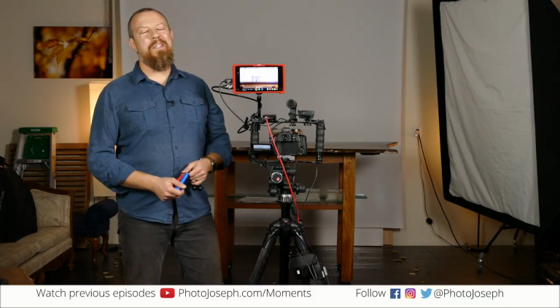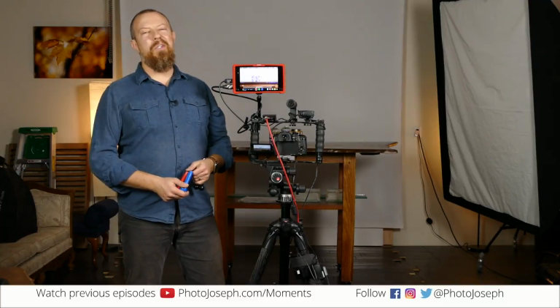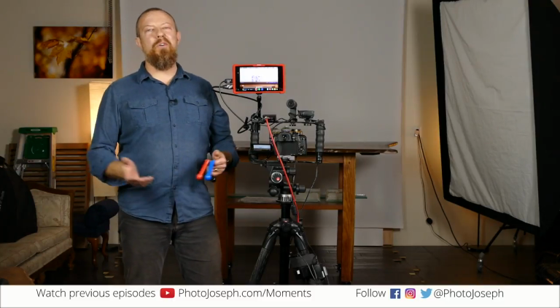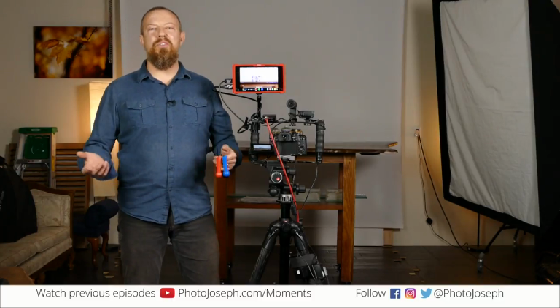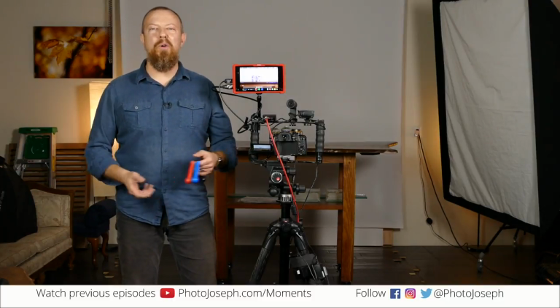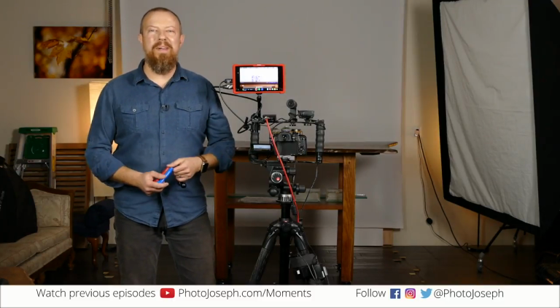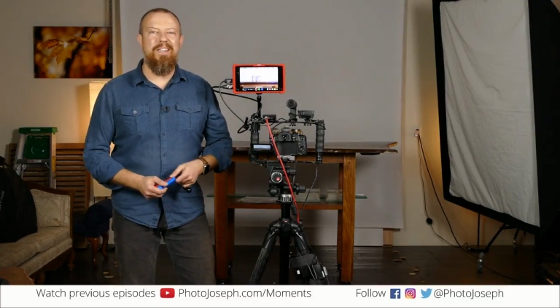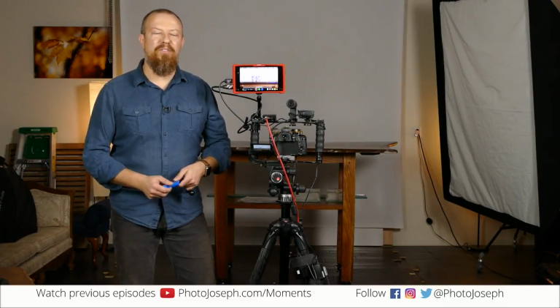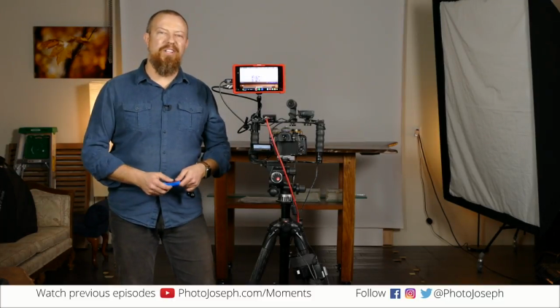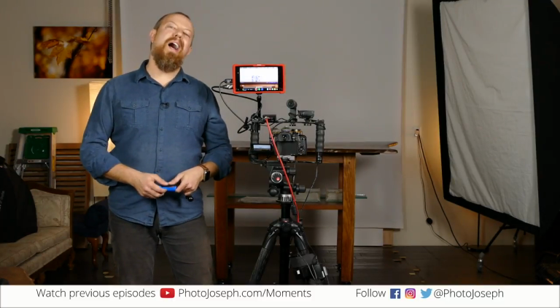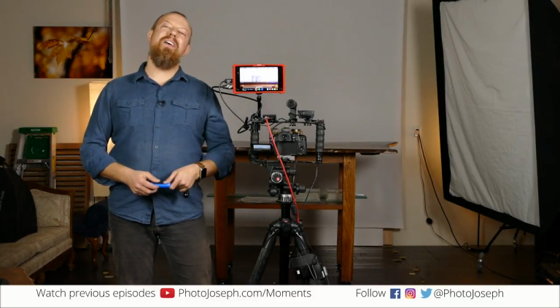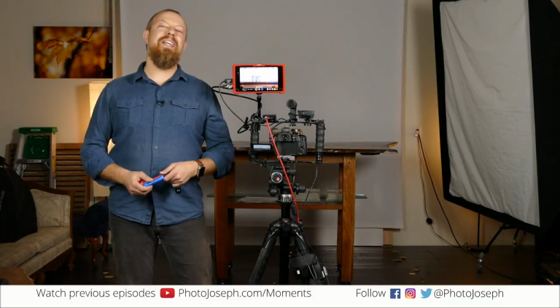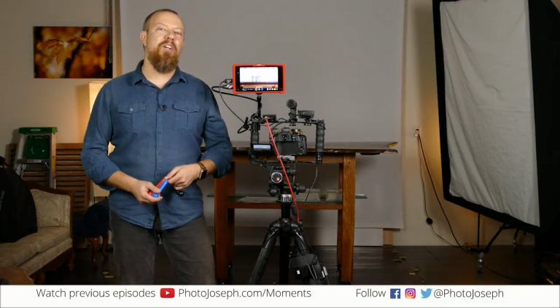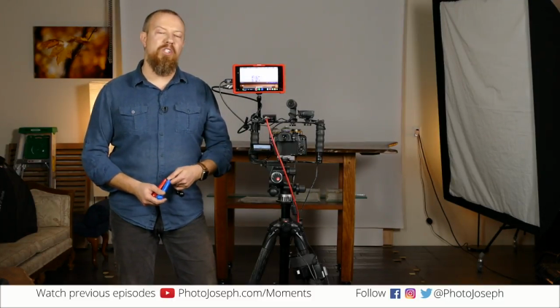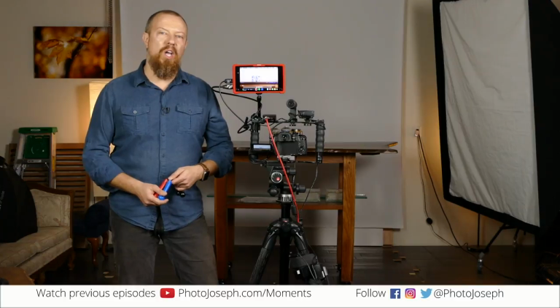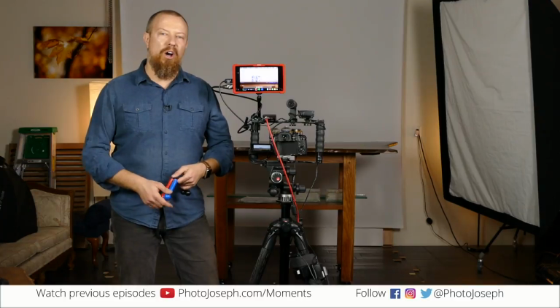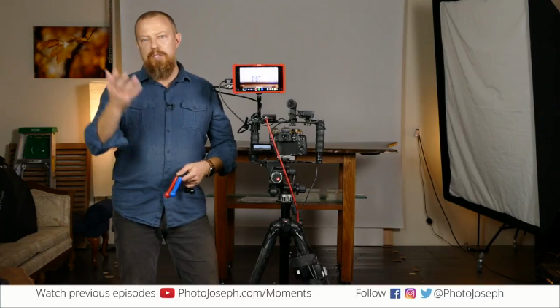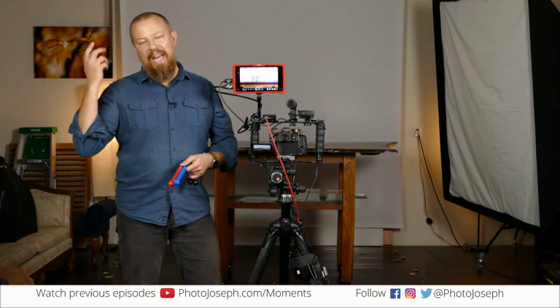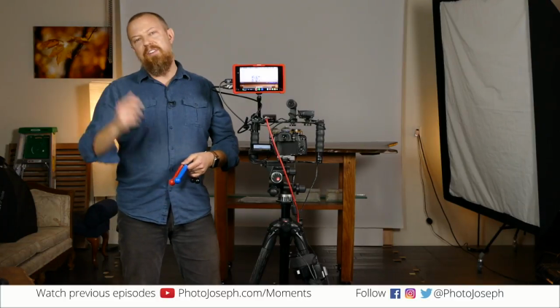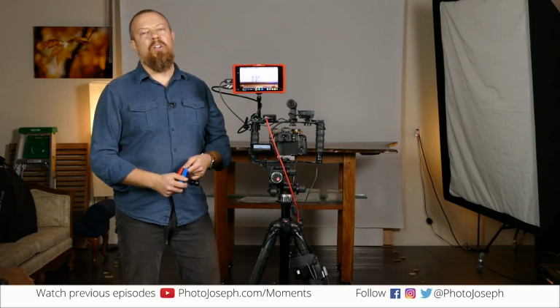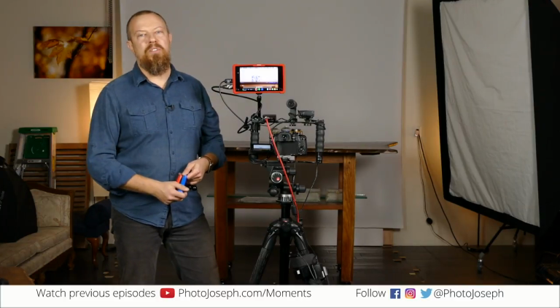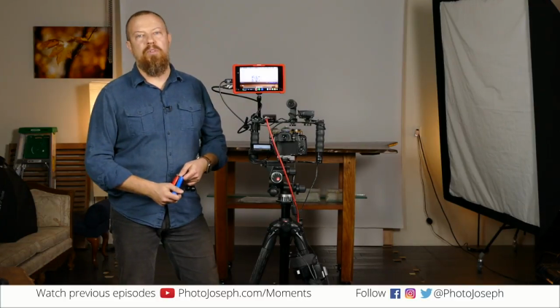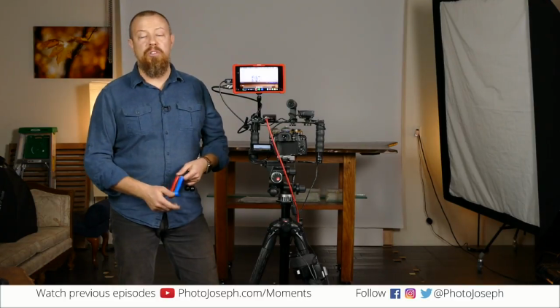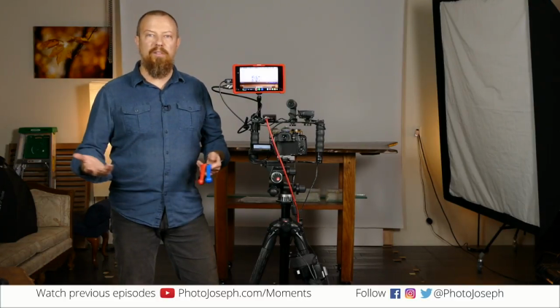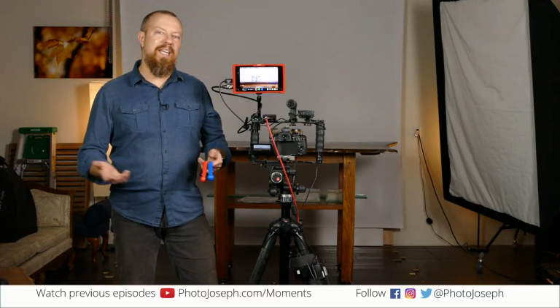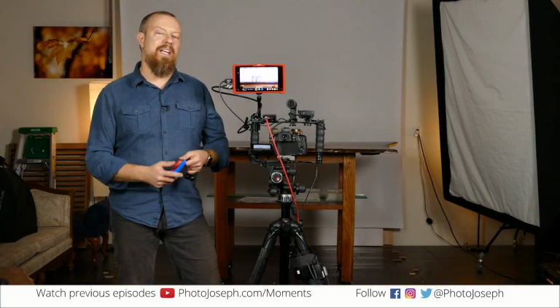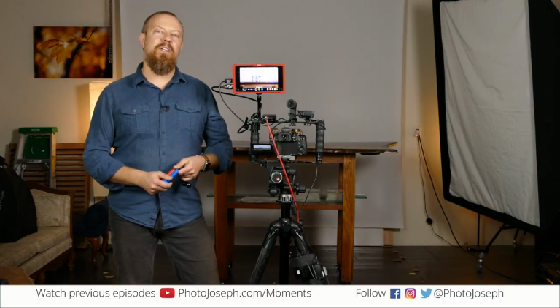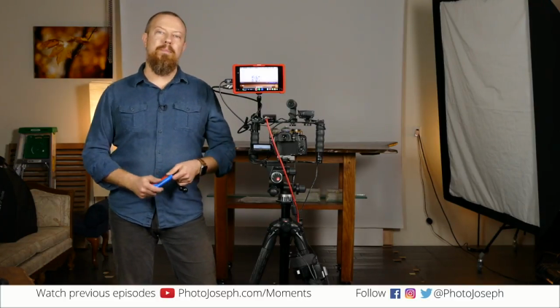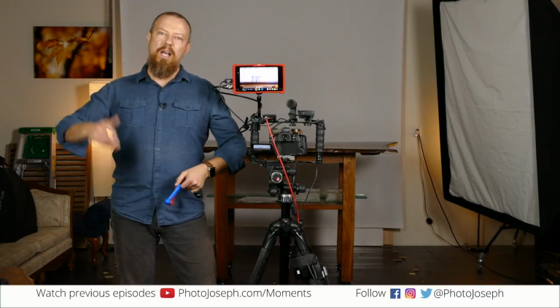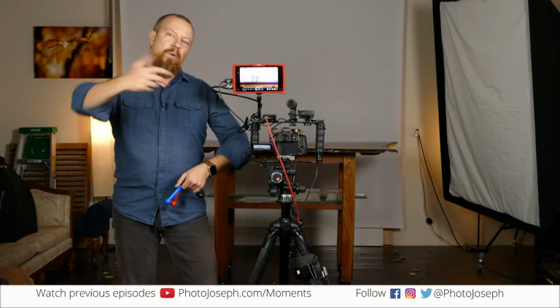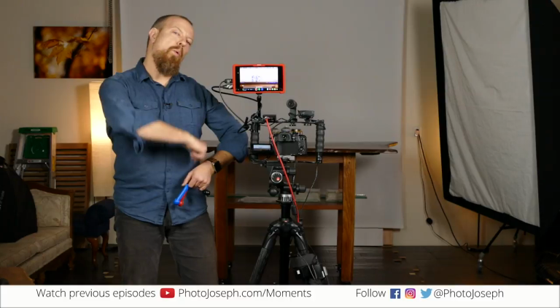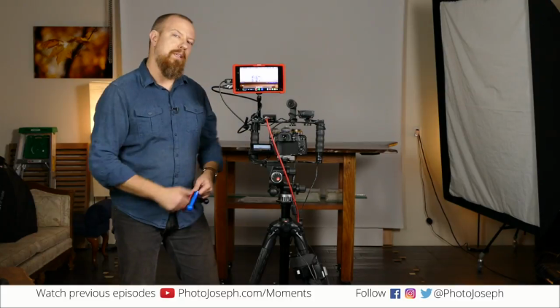Welcome to PhotoJoseph's PhotoMoment, the first live daily photography show on Facebook at facebook.com/photojoseph, every weekday at 9:30 a.m. Hello and welcome.